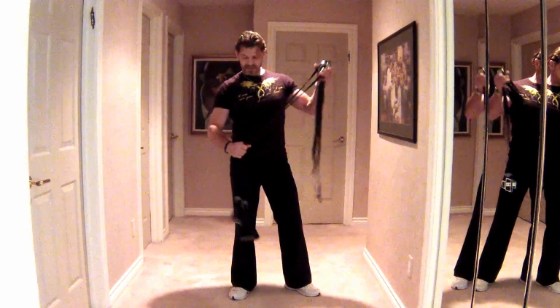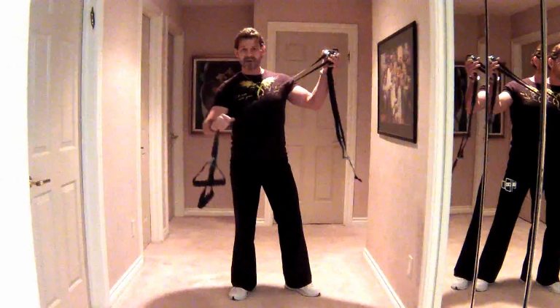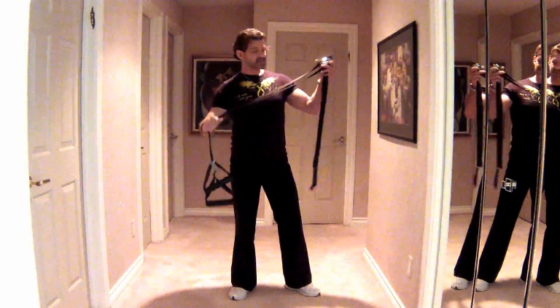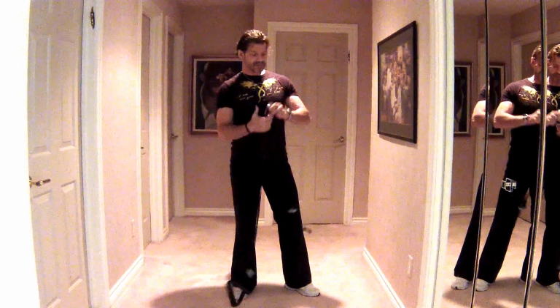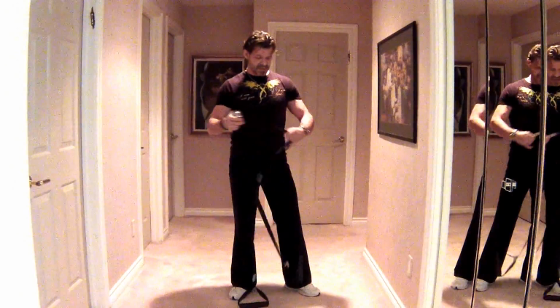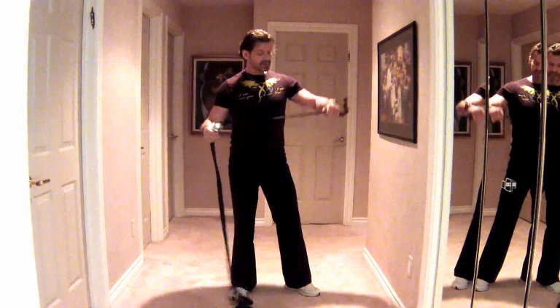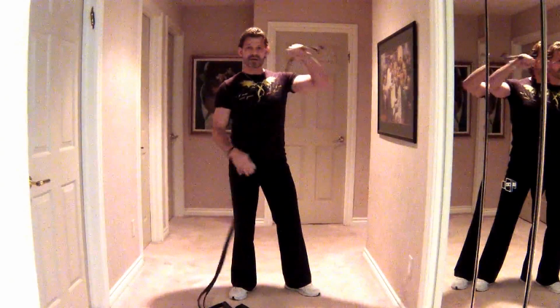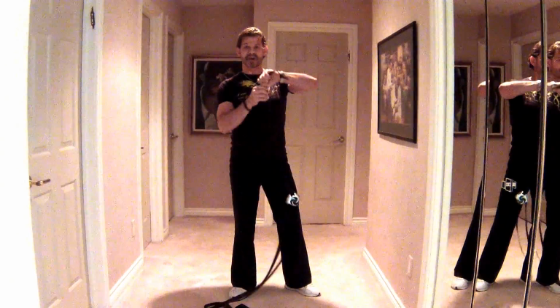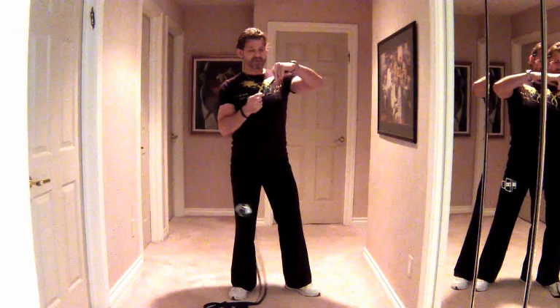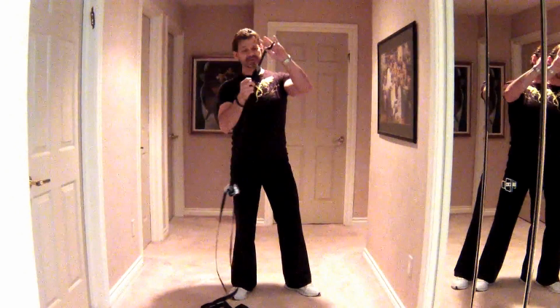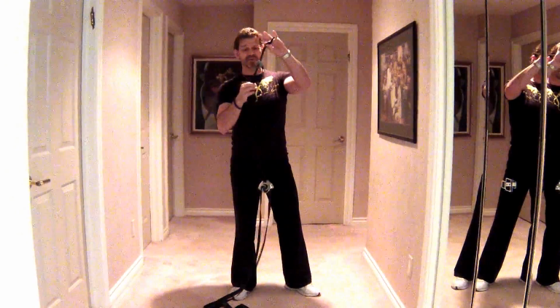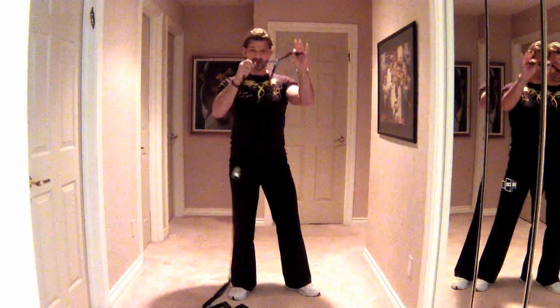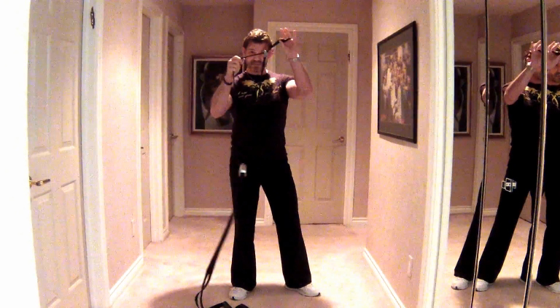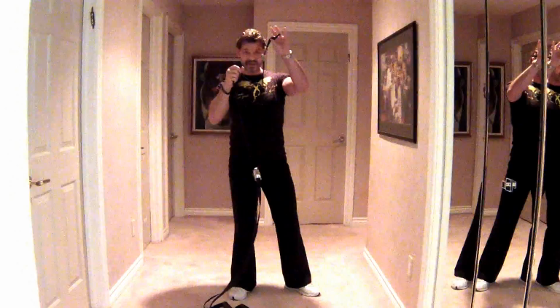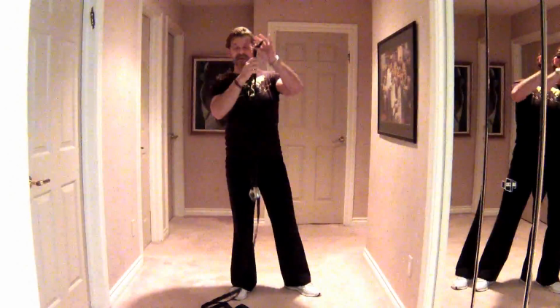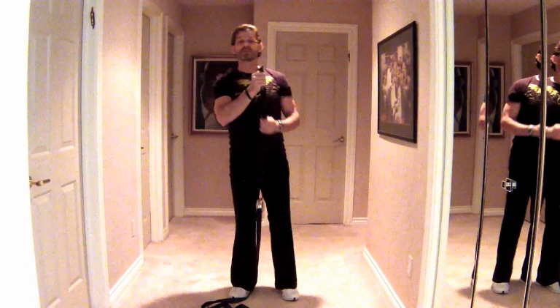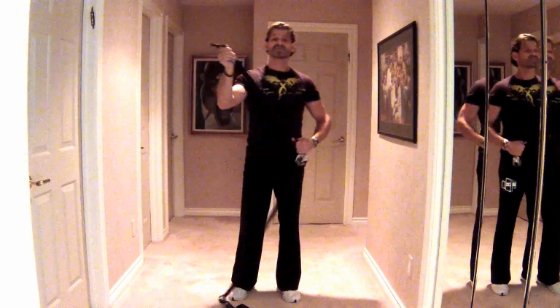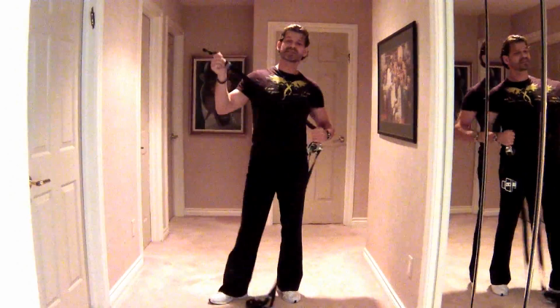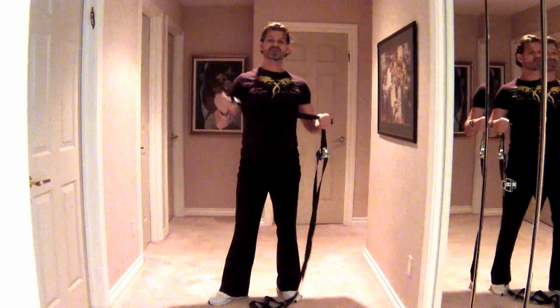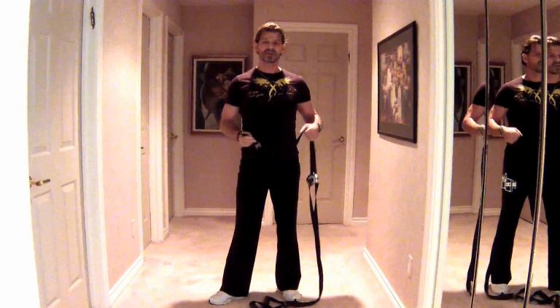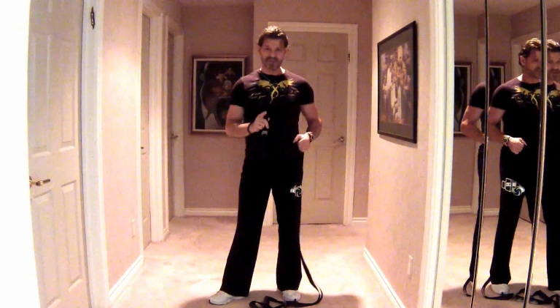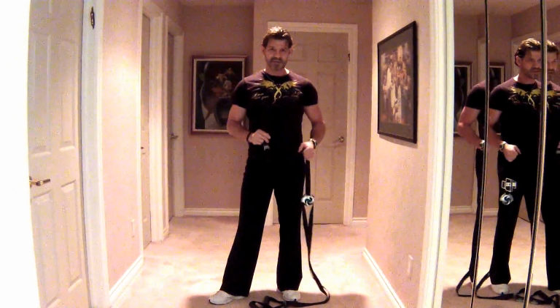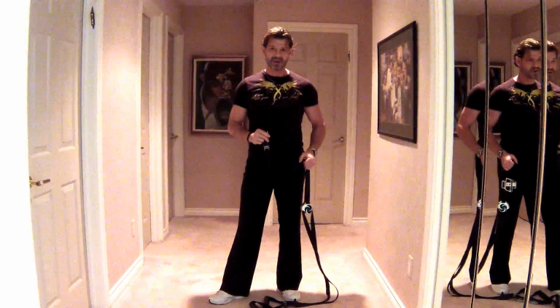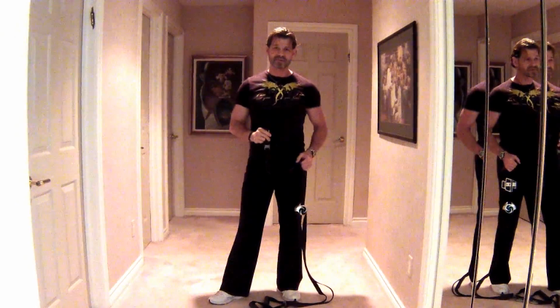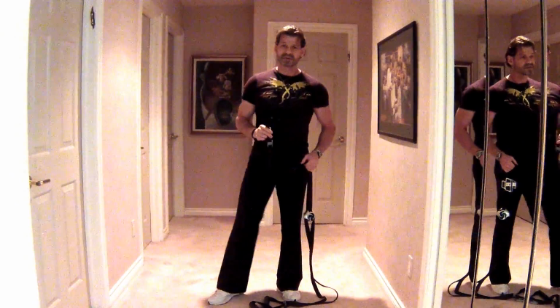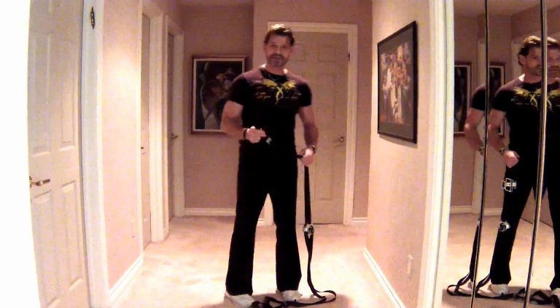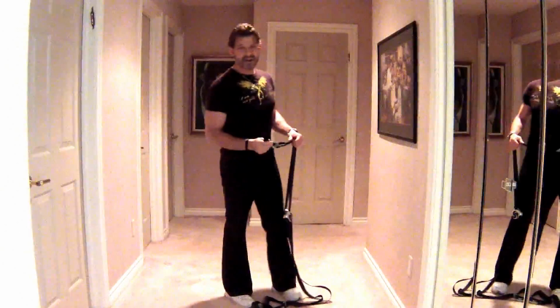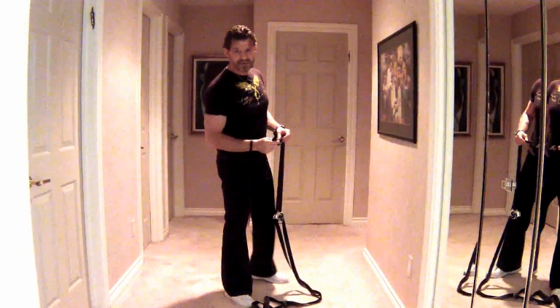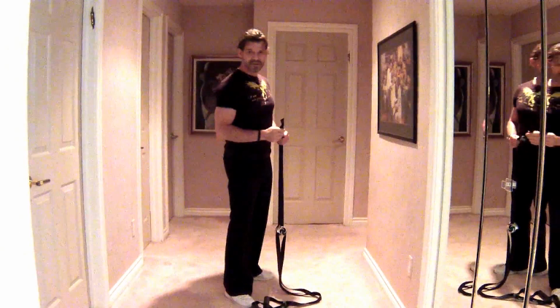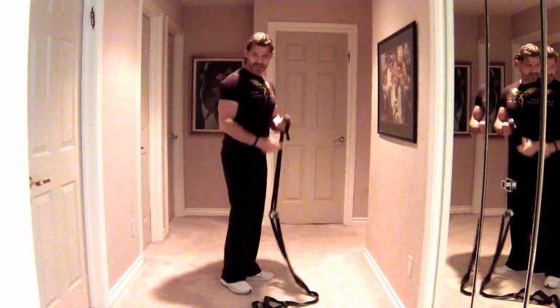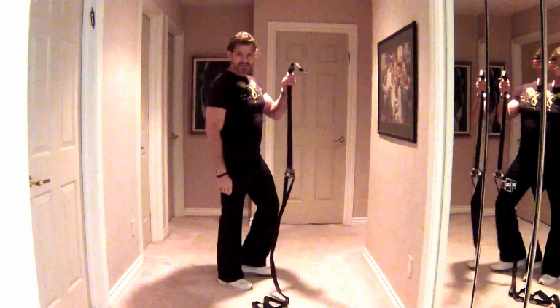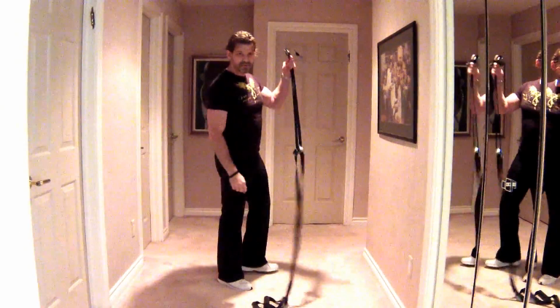We've got our handles and straps, we've got our attachment. It goes in any door jam or loops over anything. We're going to do a sizzling circuit for the chest and triceps. Let's get her done fast and furious with the Turbo Trainer.